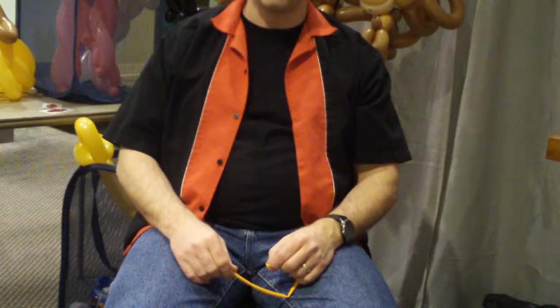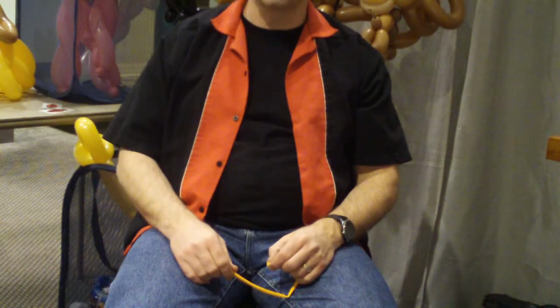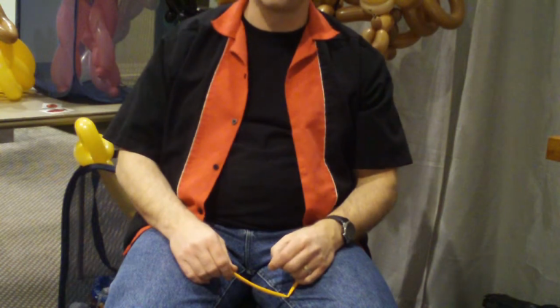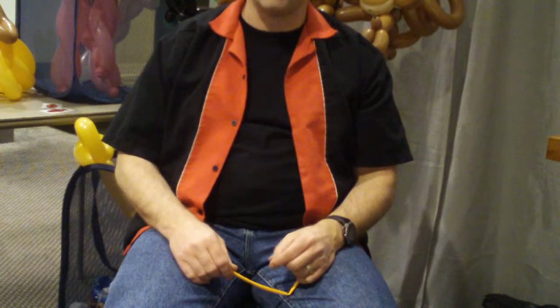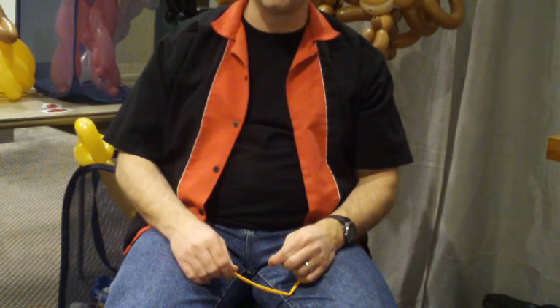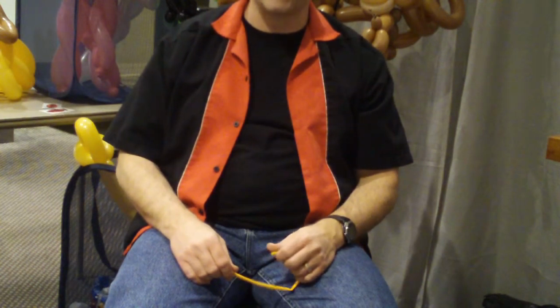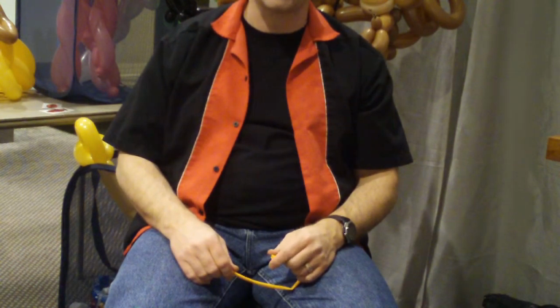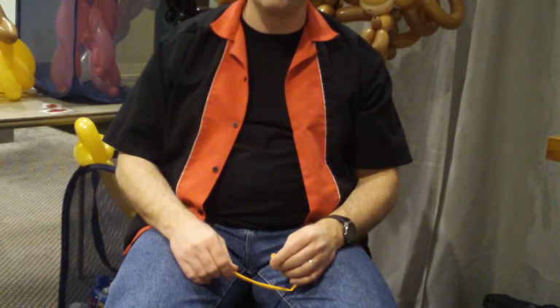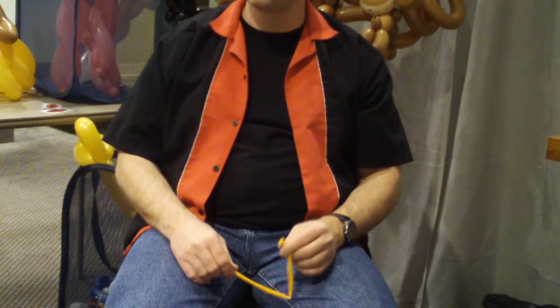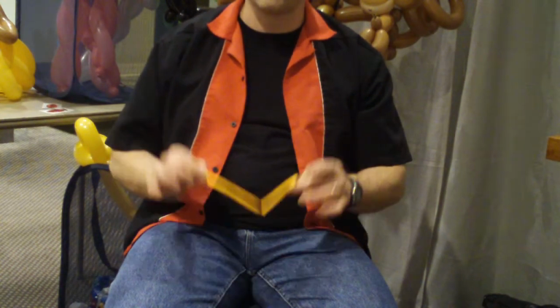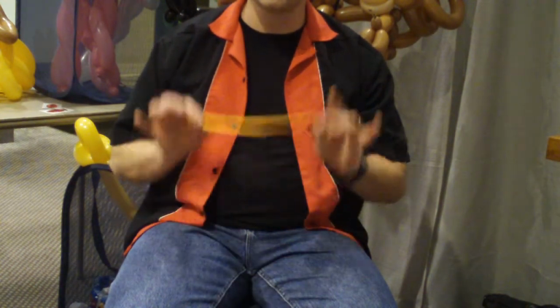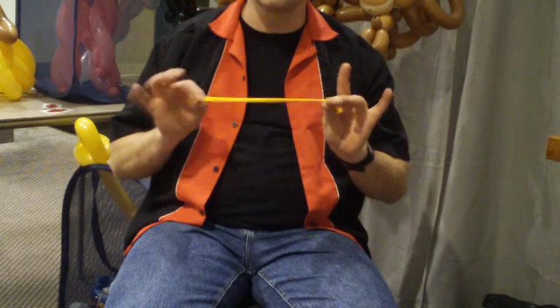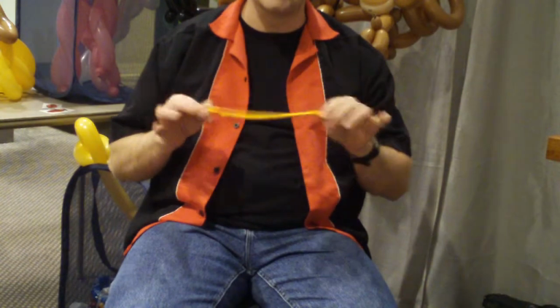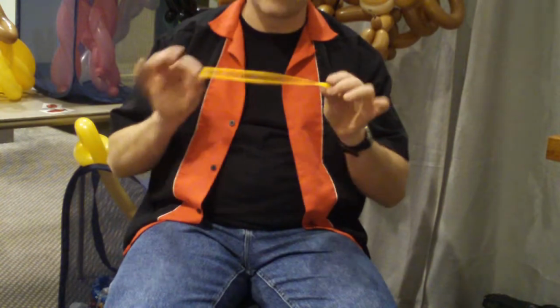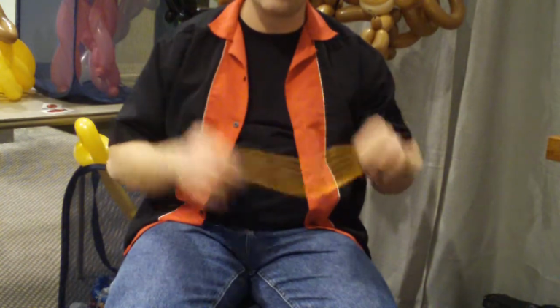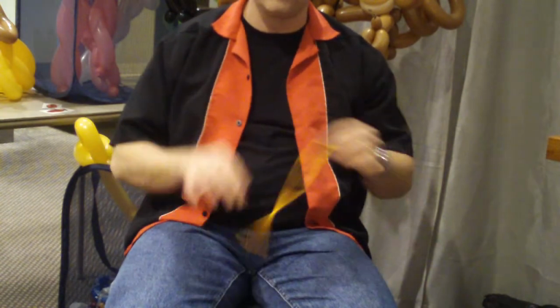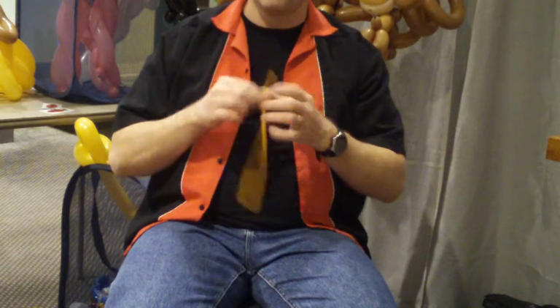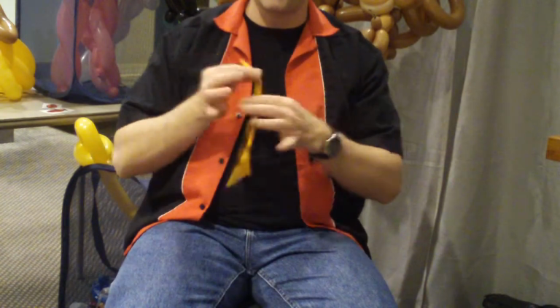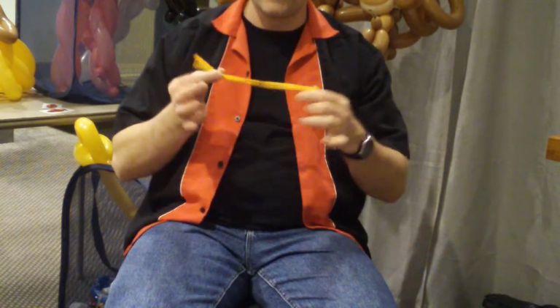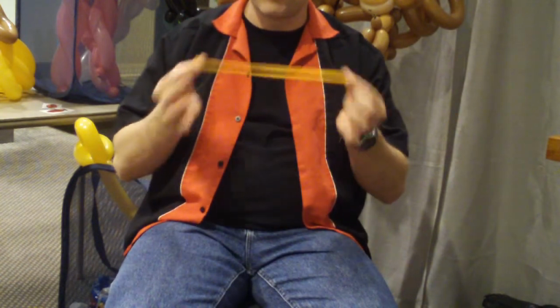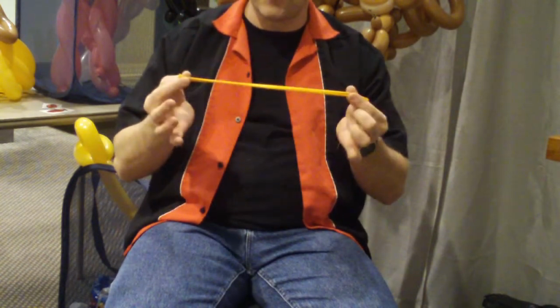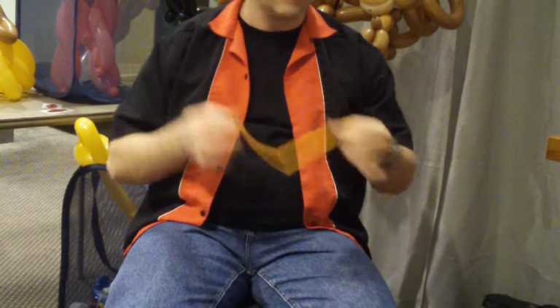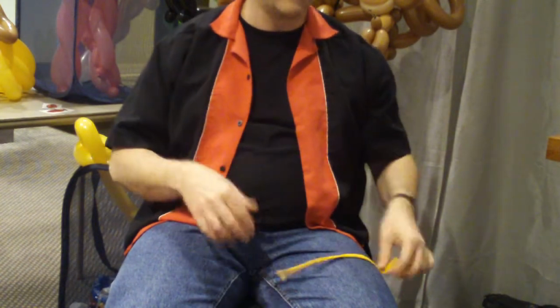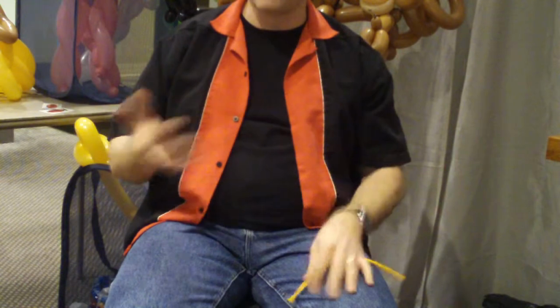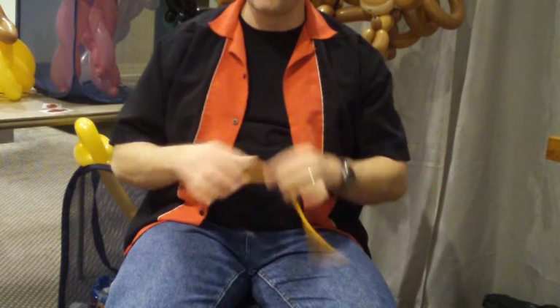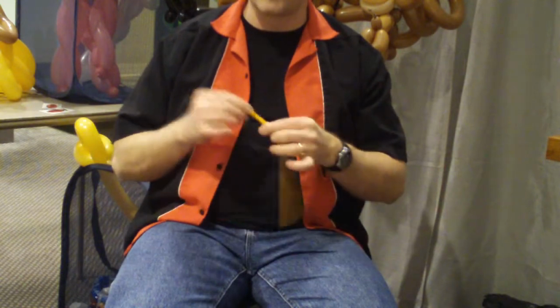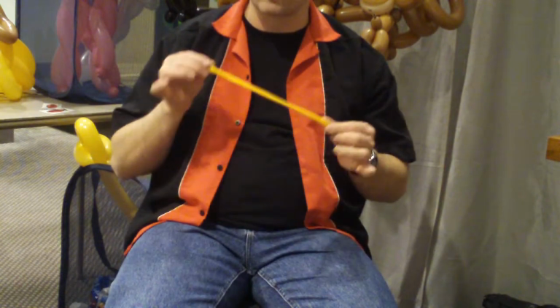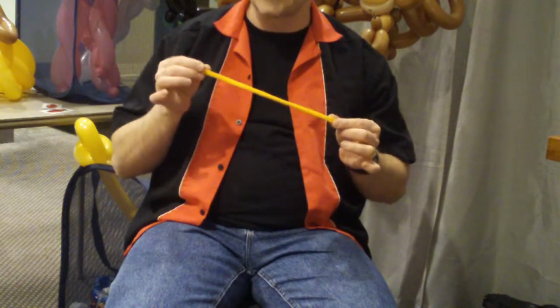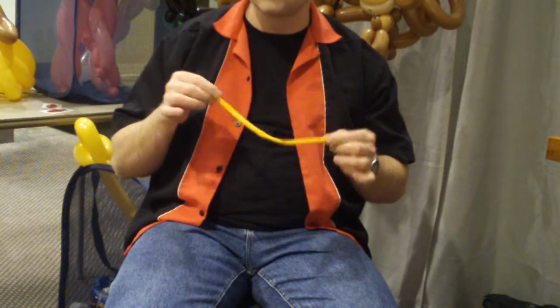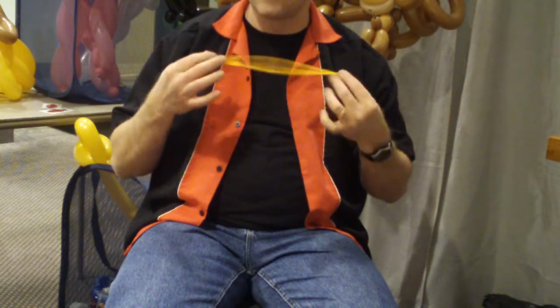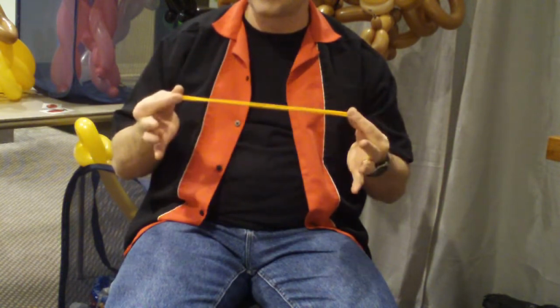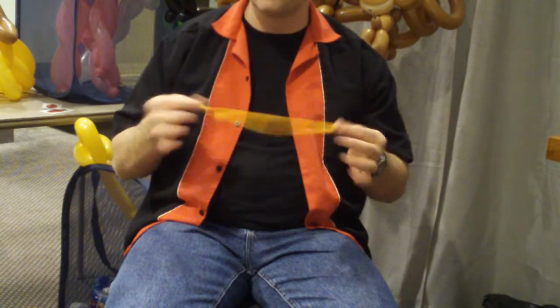Hi, this is Tom from TomTheBalloonGuy.com. I'm going to show the simple basics of how to do a balloon. First of all, you need a balloon. I get my balloons from a company called Qualatex. They are the best balloons.